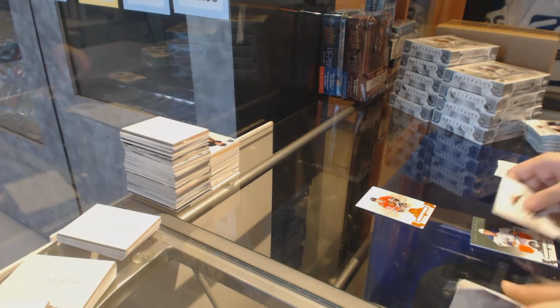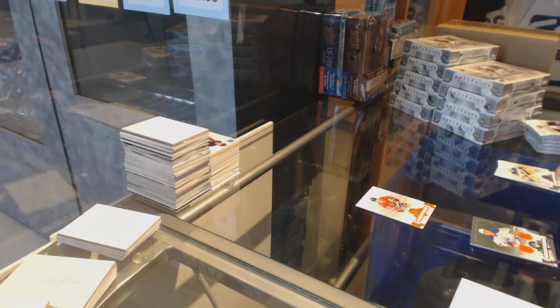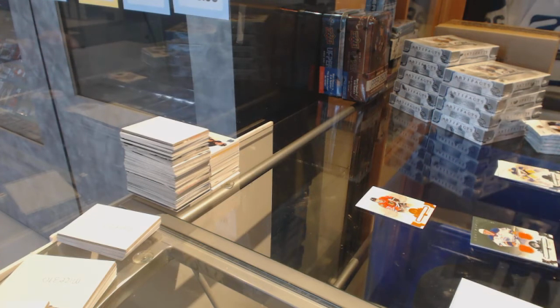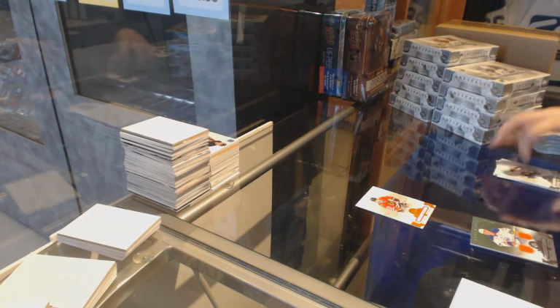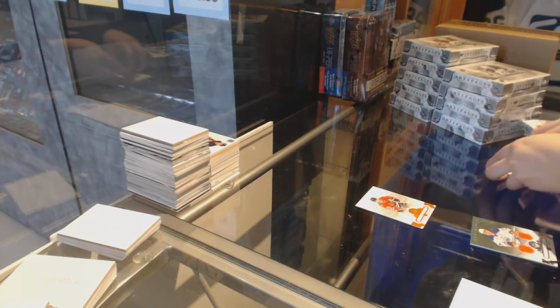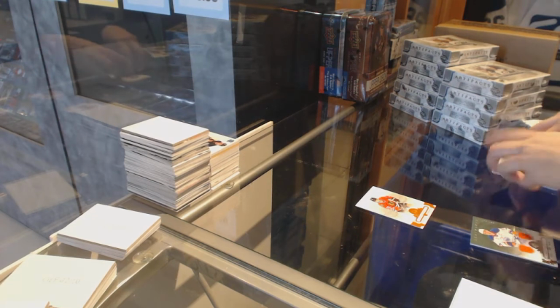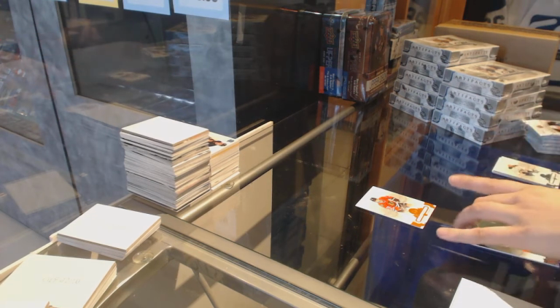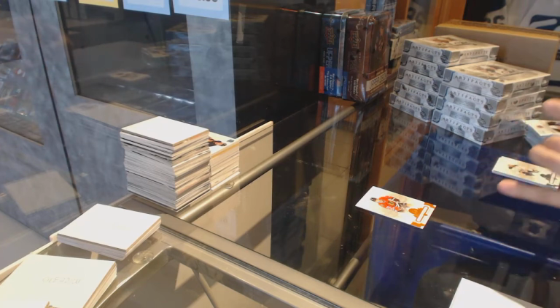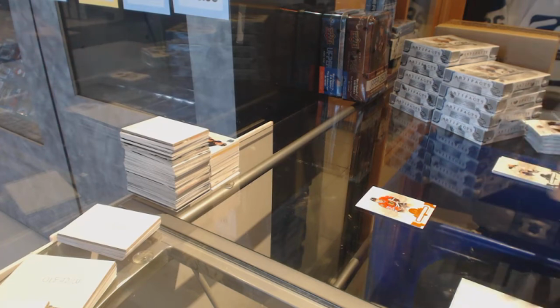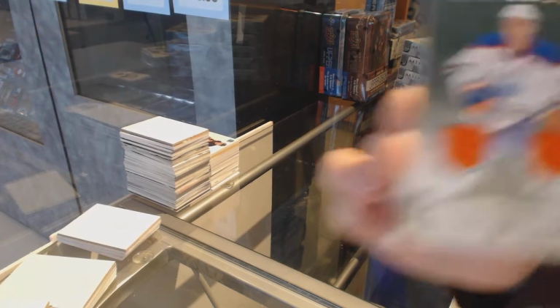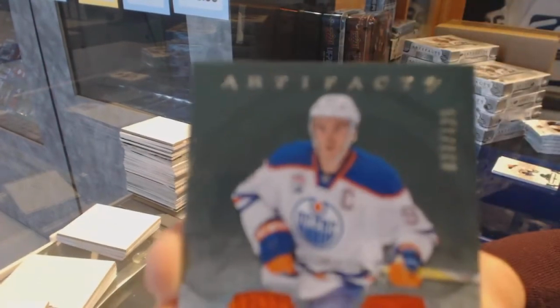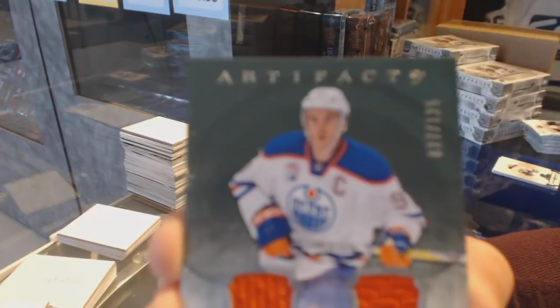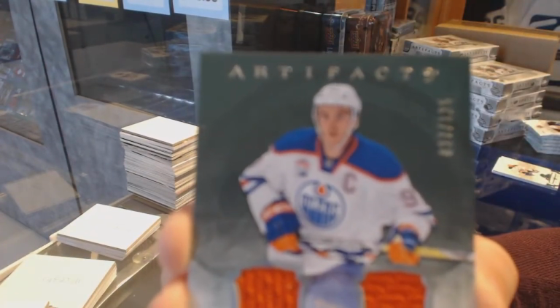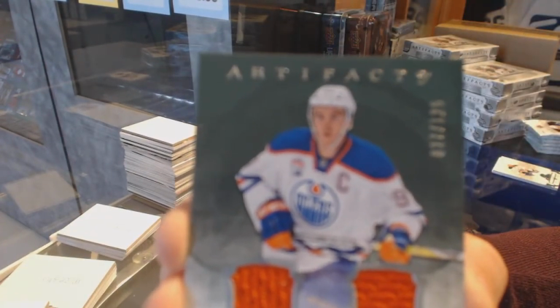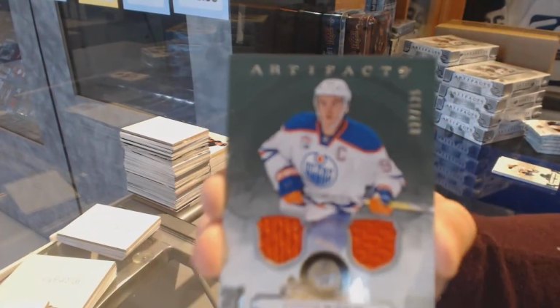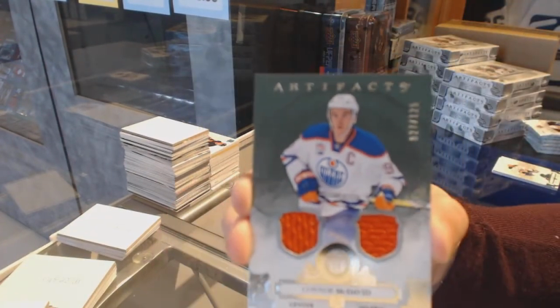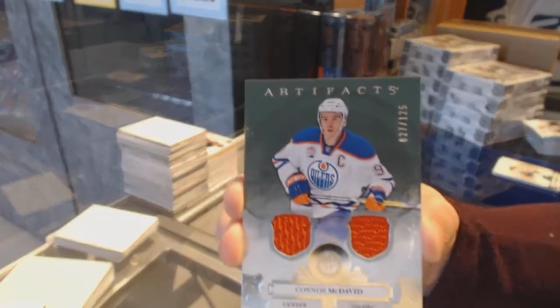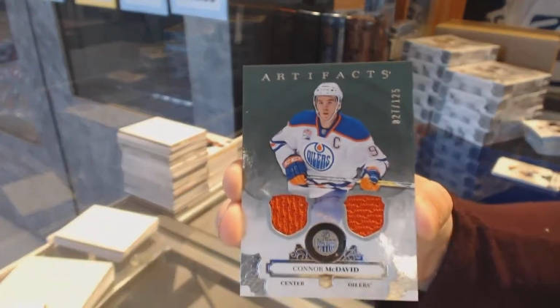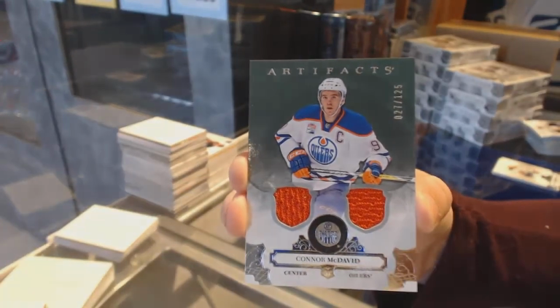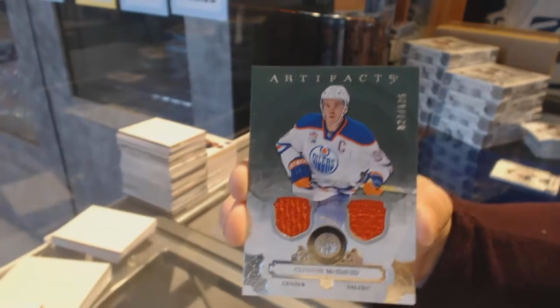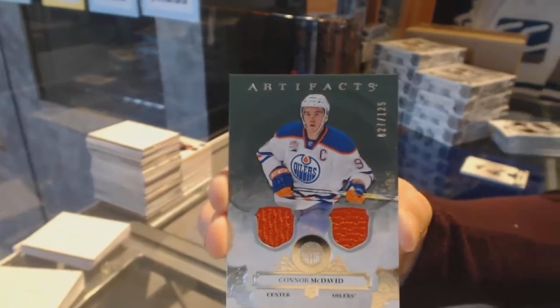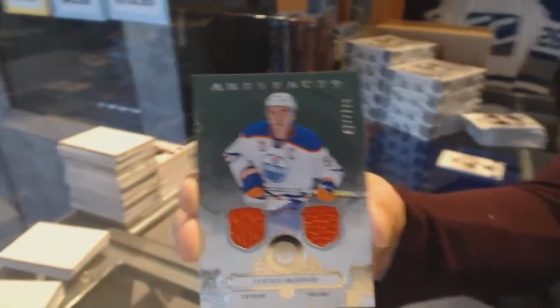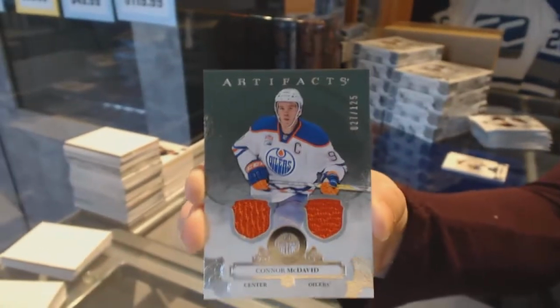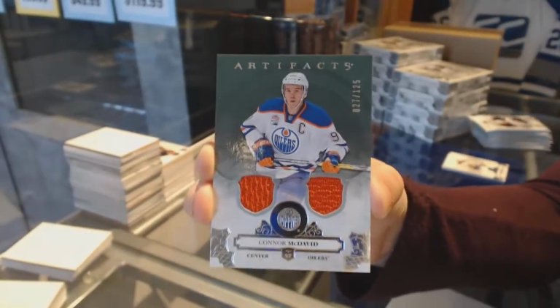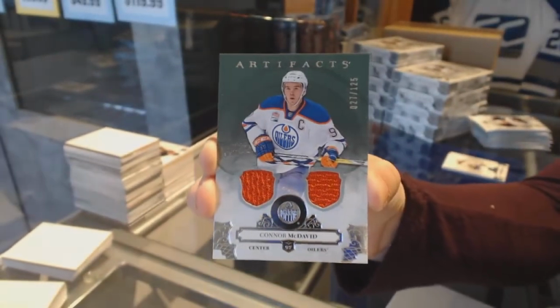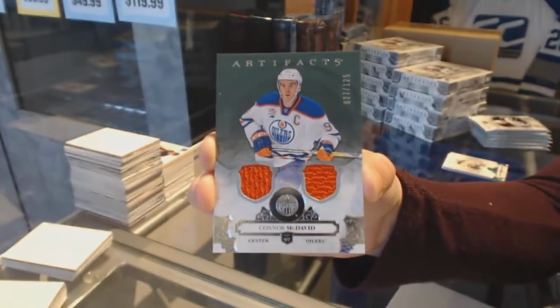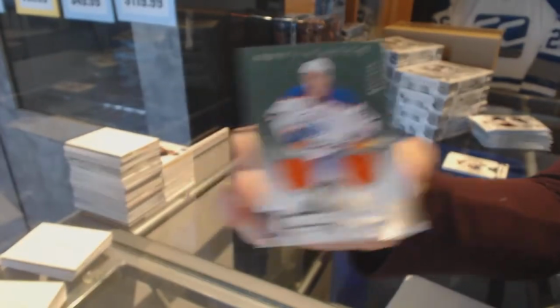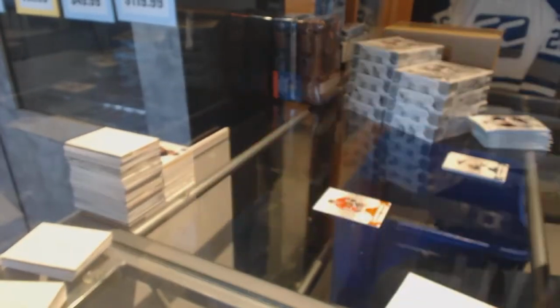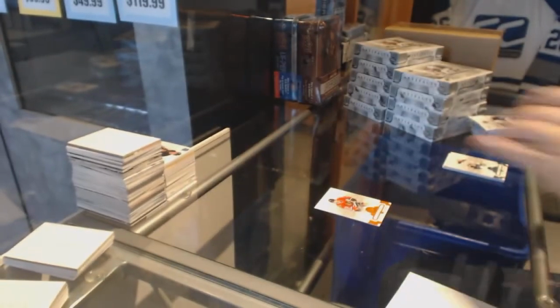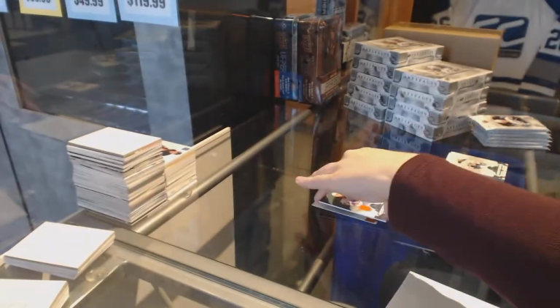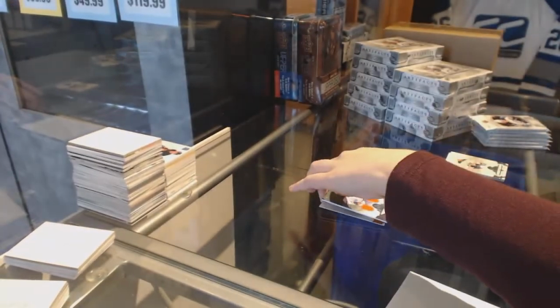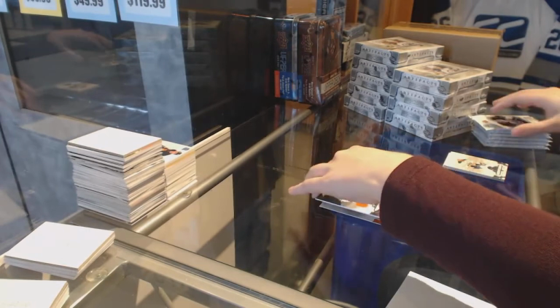We've got a dual jersey, number to 125 for the Edmonton Oilers, Connor McDavid.